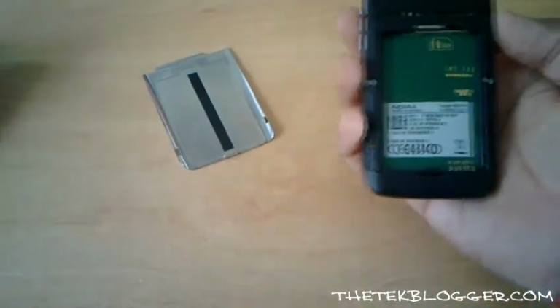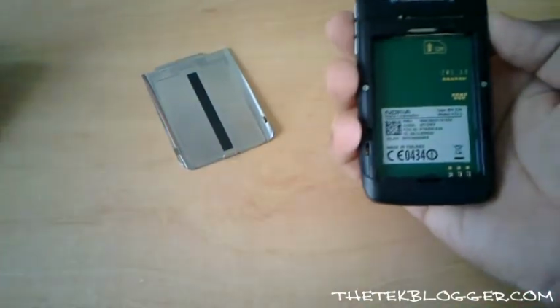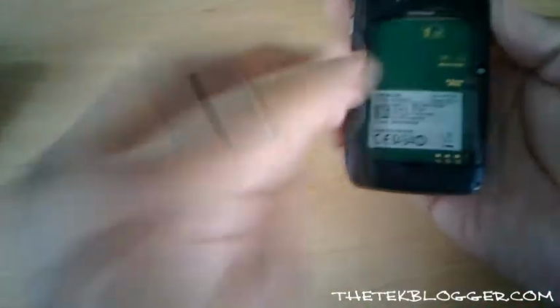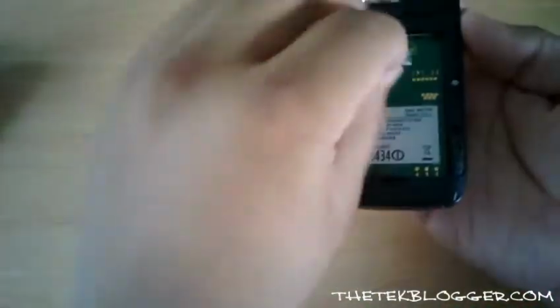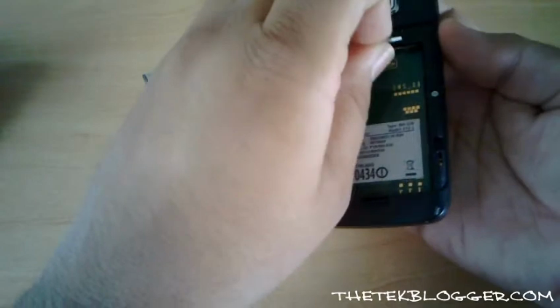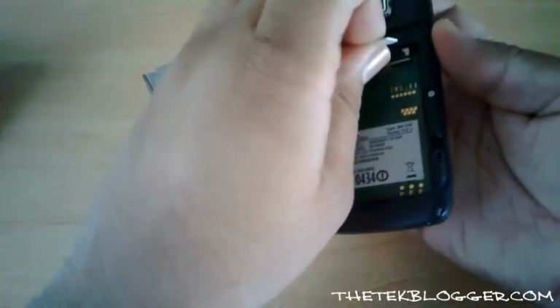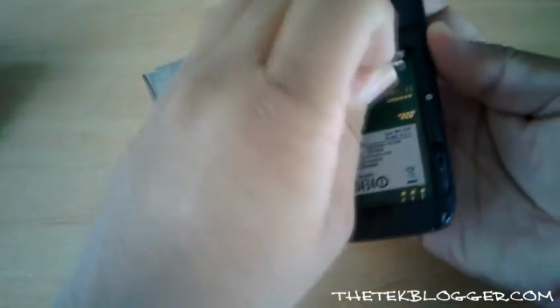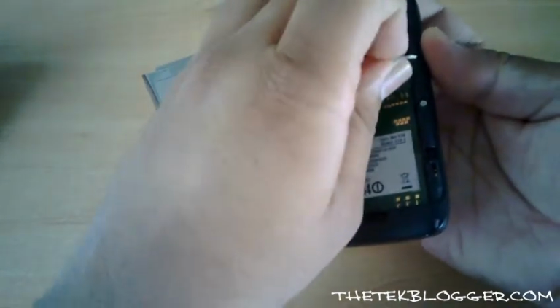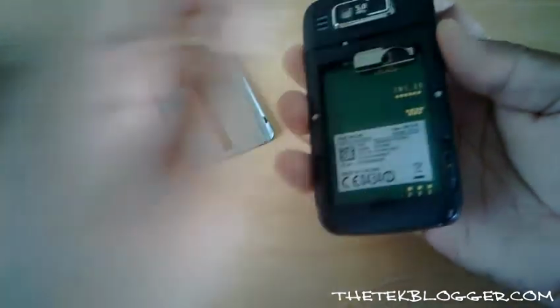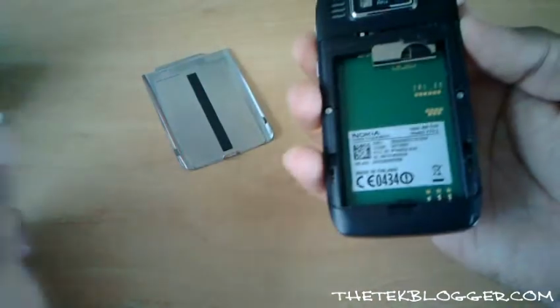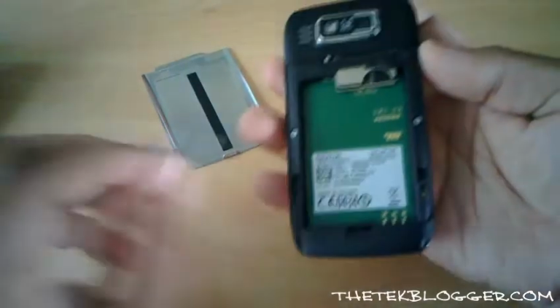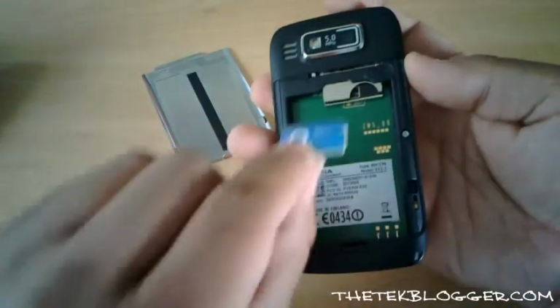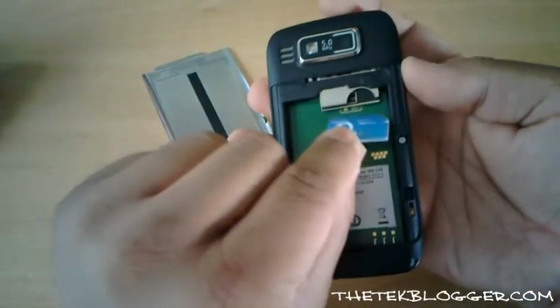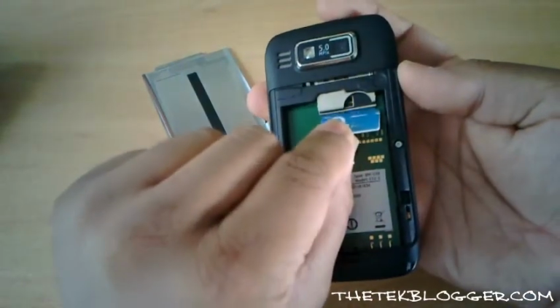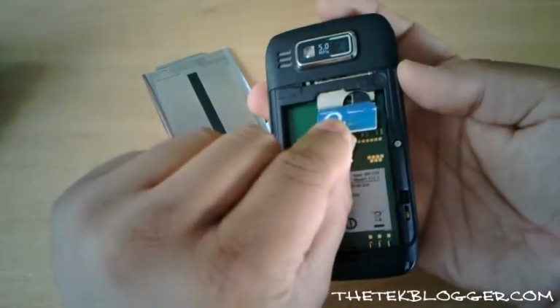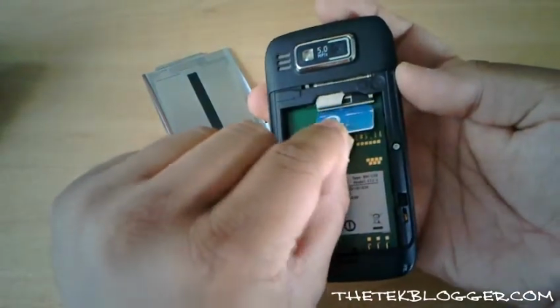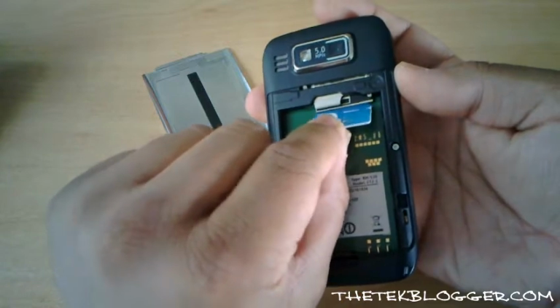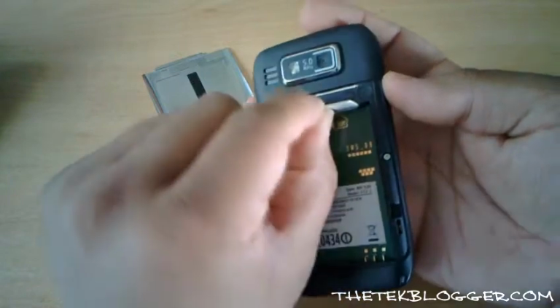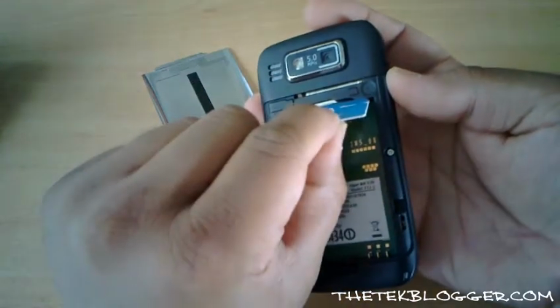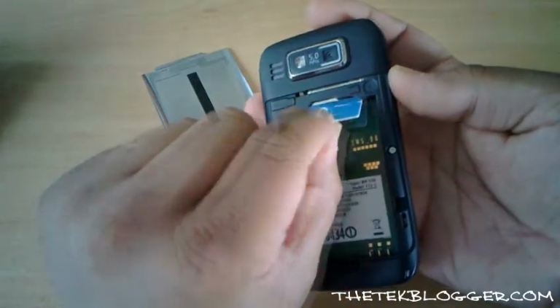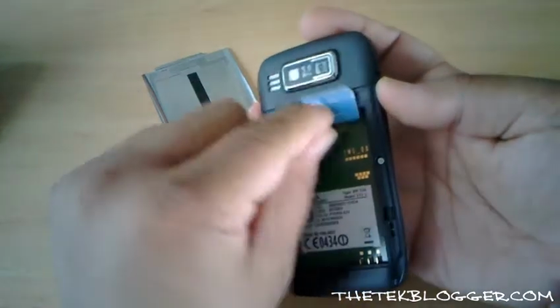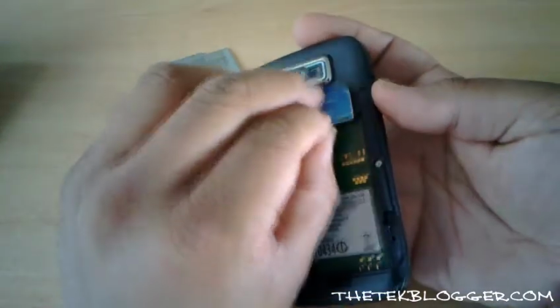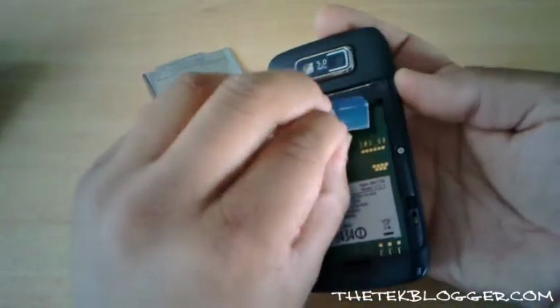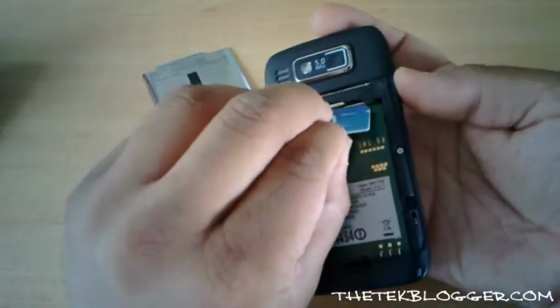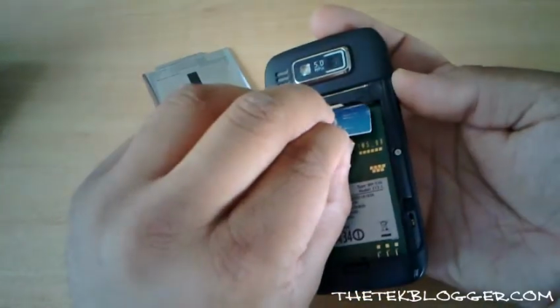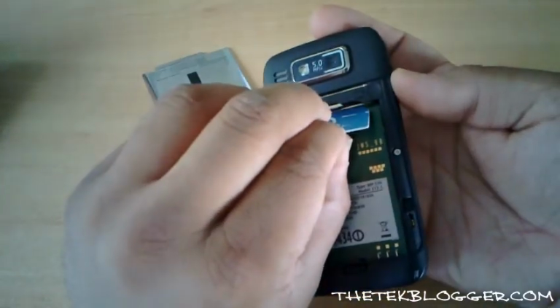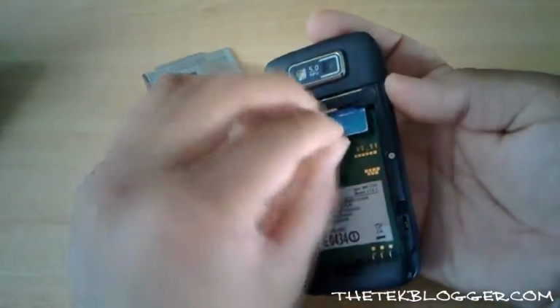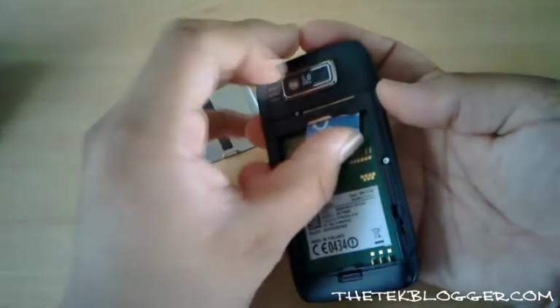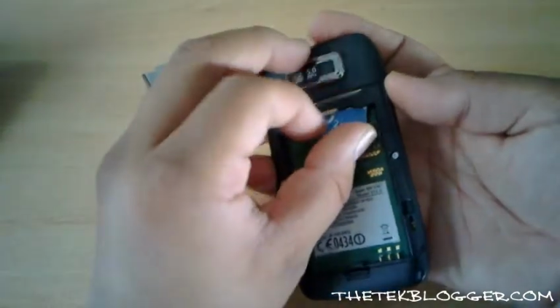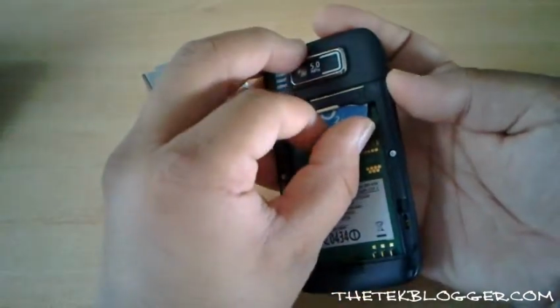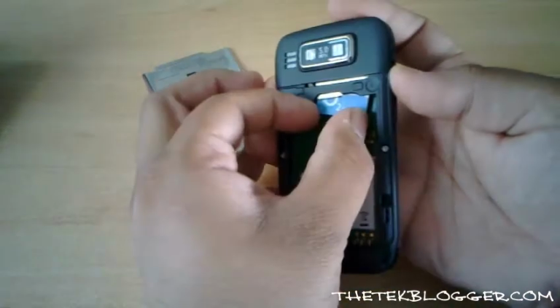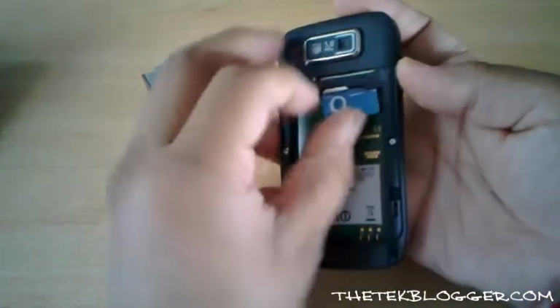The battery itself is actually the same as the one on the E71. The SIM card goes into this slot at the top here.